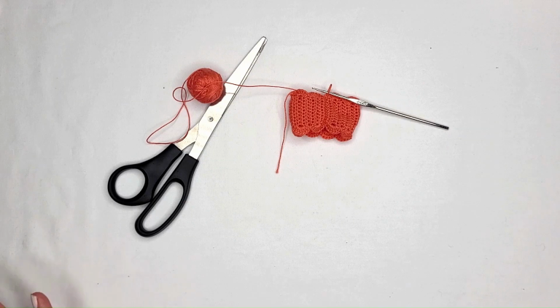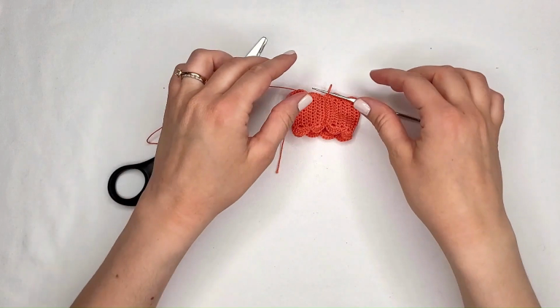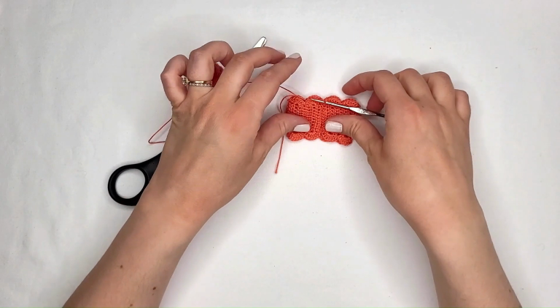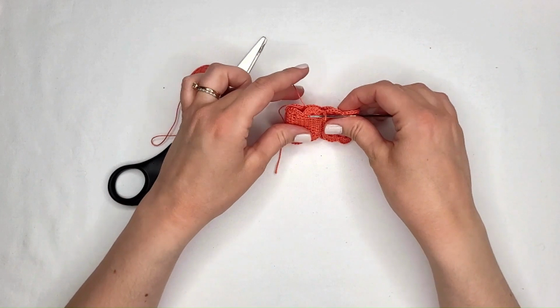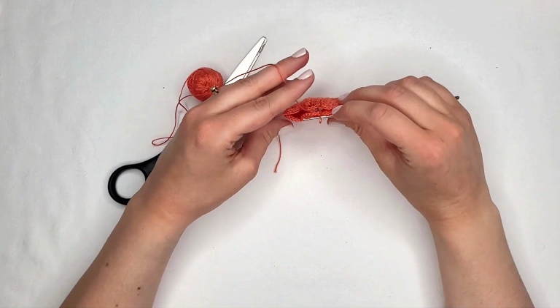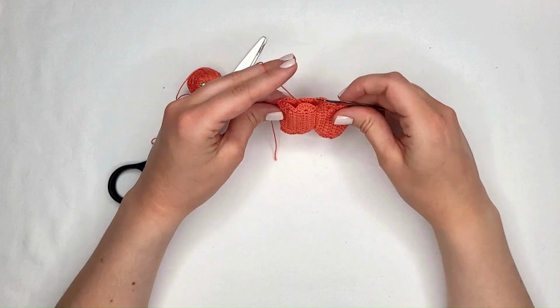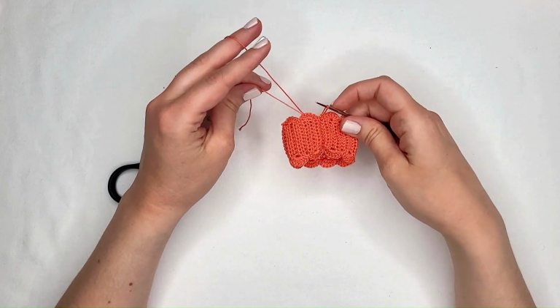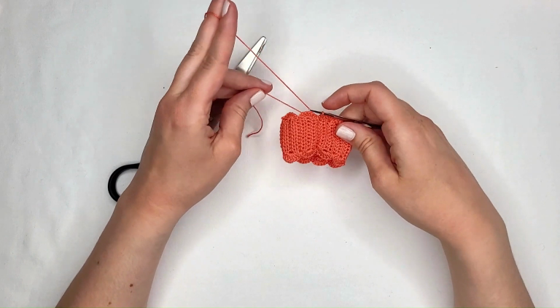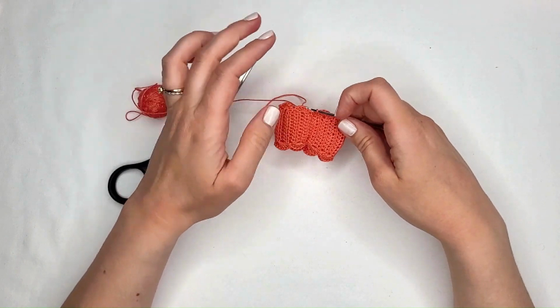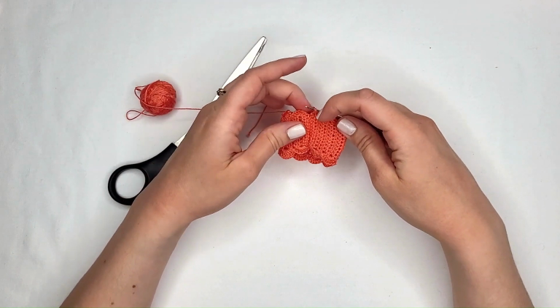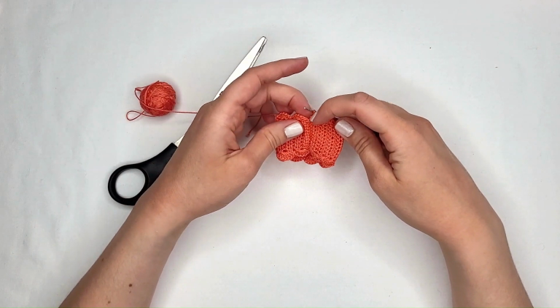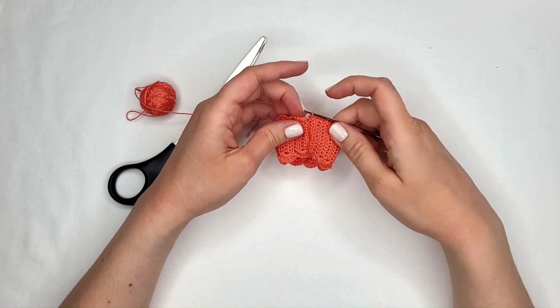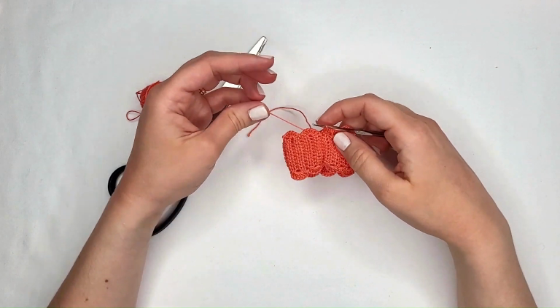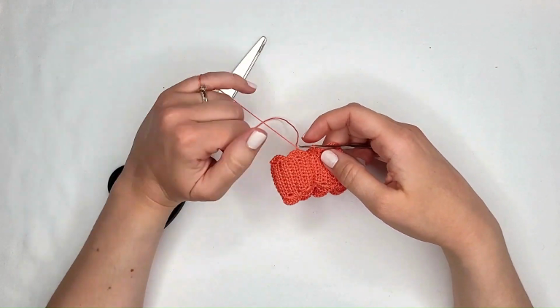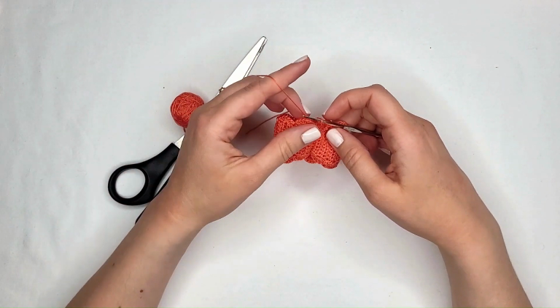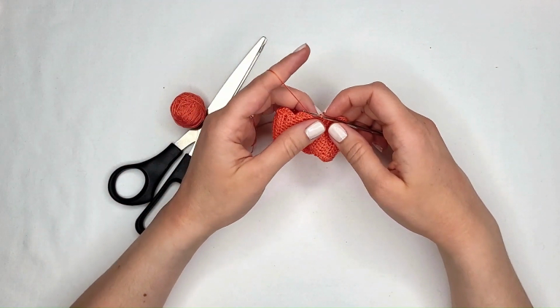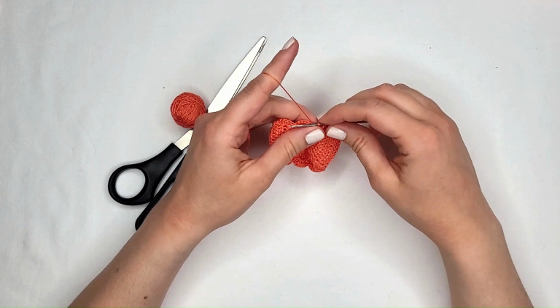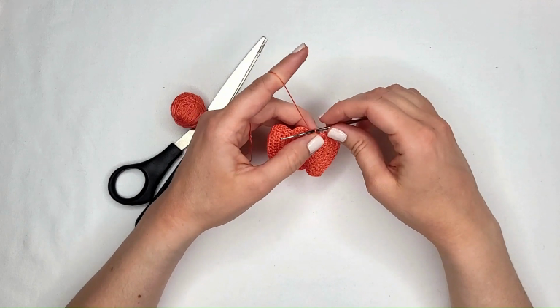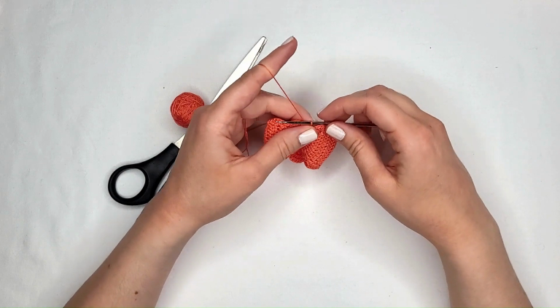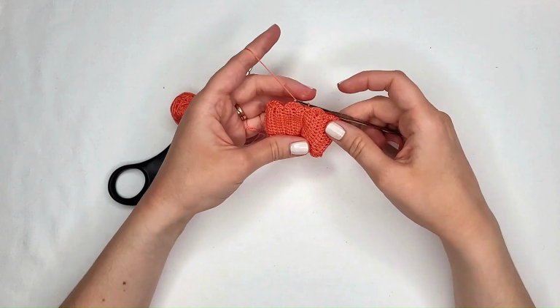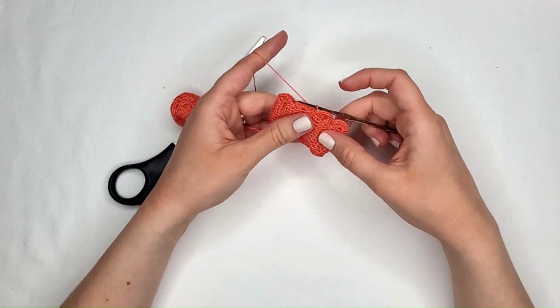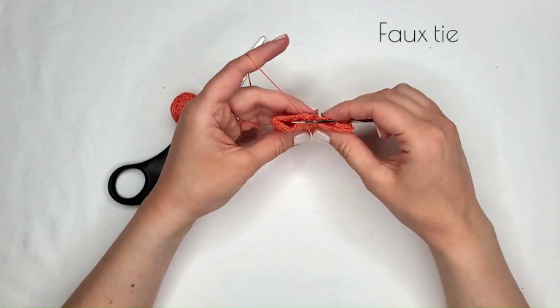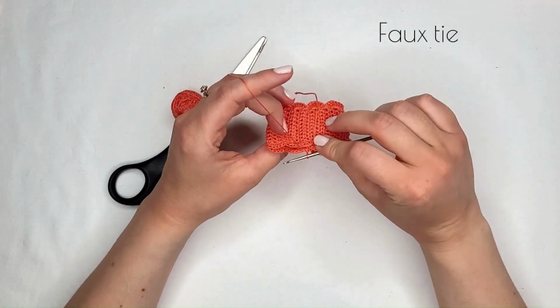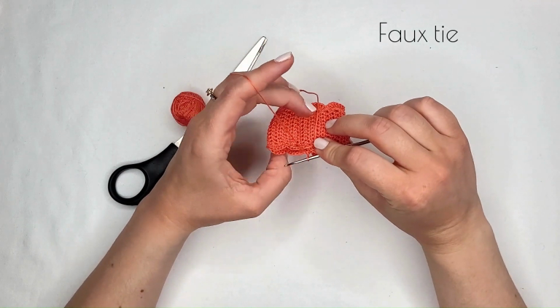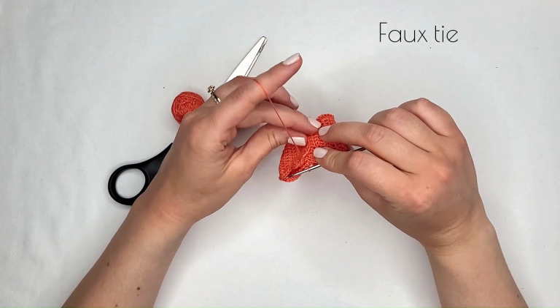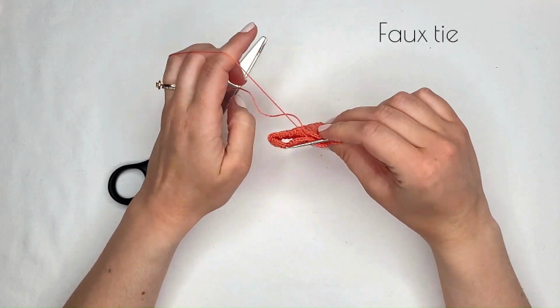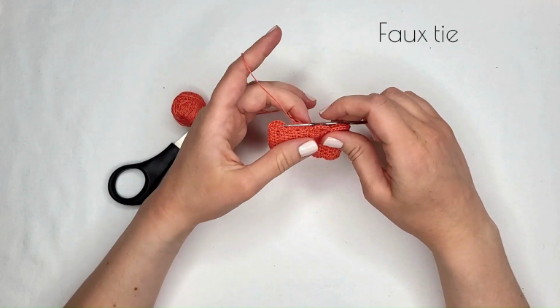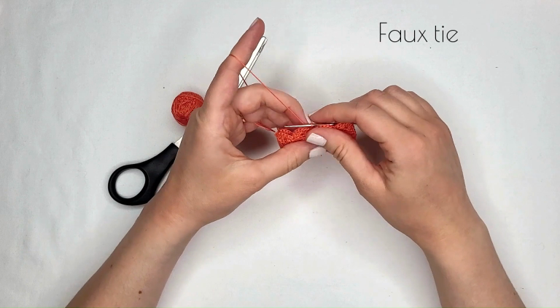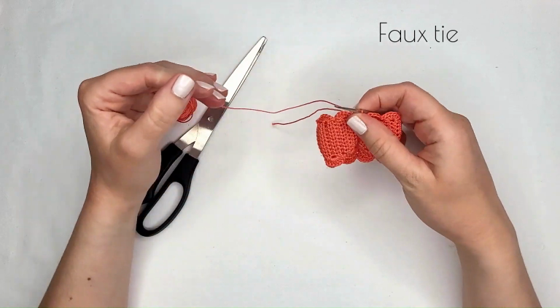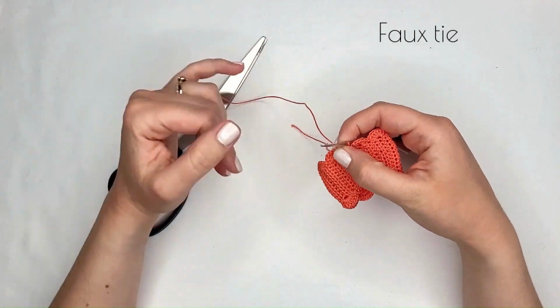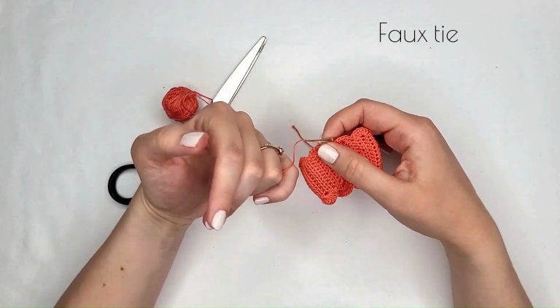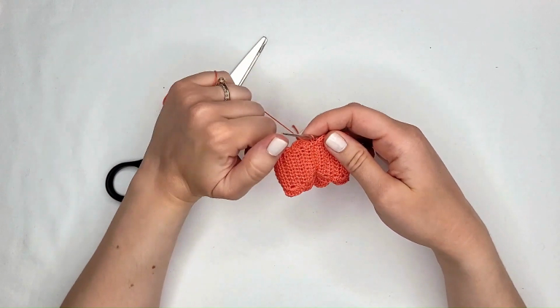We've finished all eight scallops on both sides and done our extra slip stitch. Now we're going to work on the center faux tie — f-a-u-x — that's such a fun word.